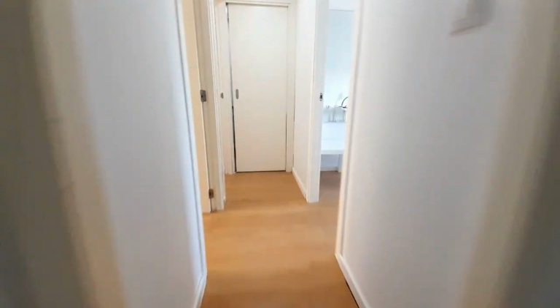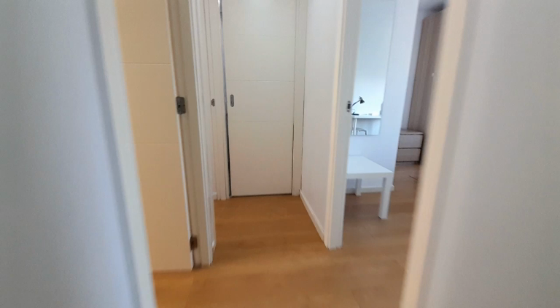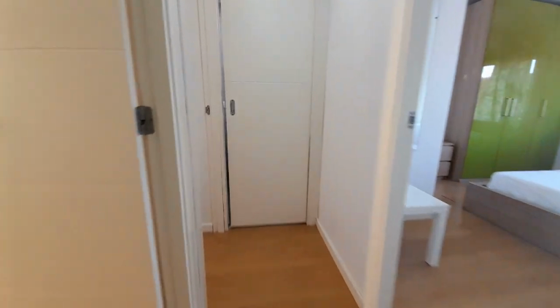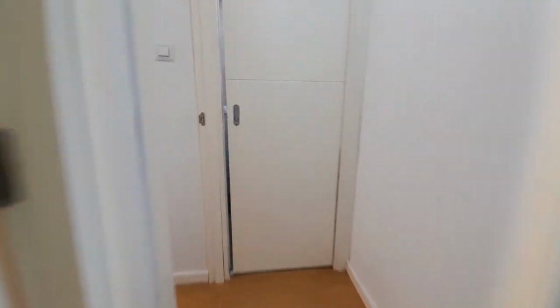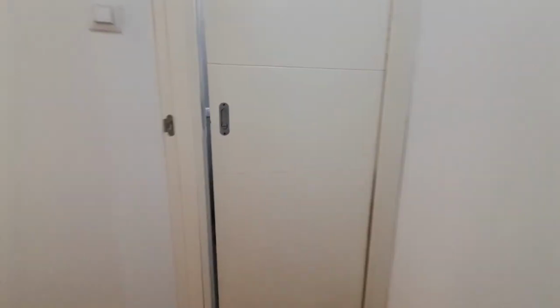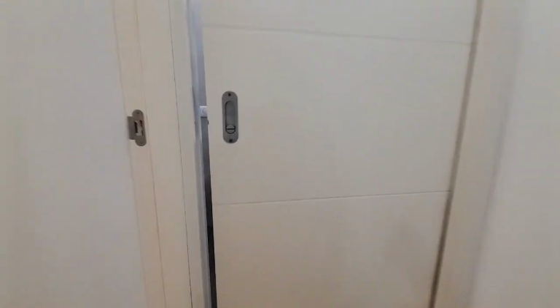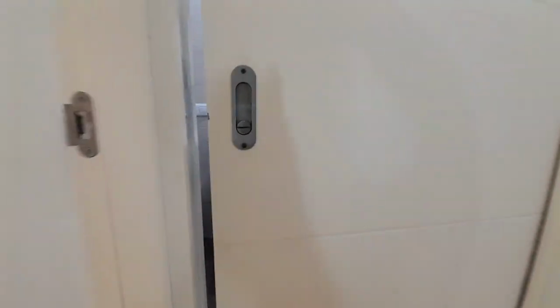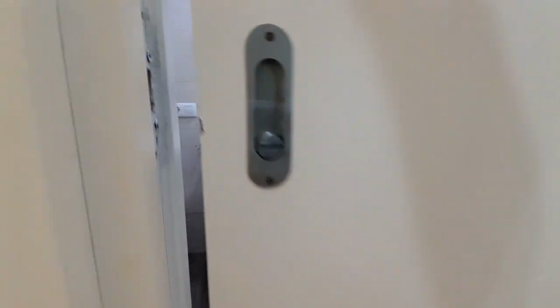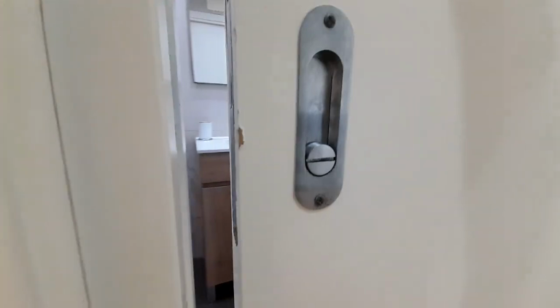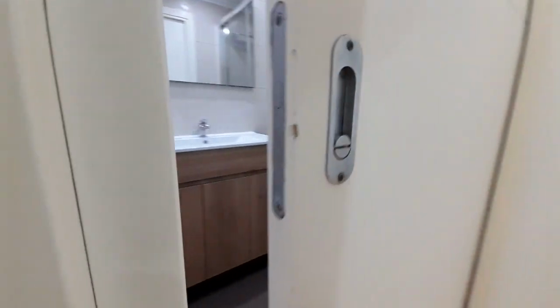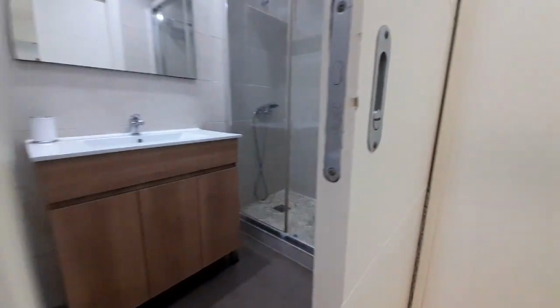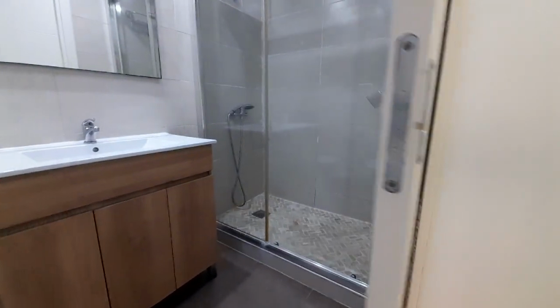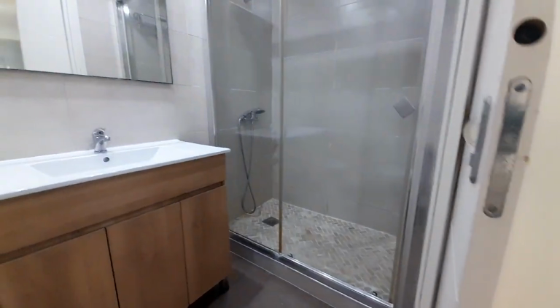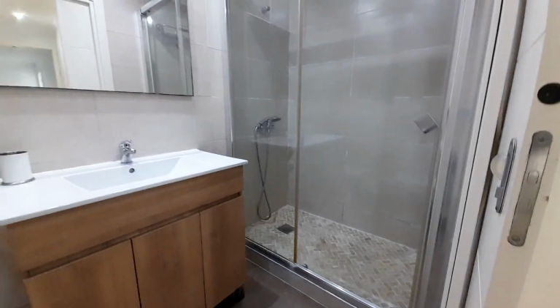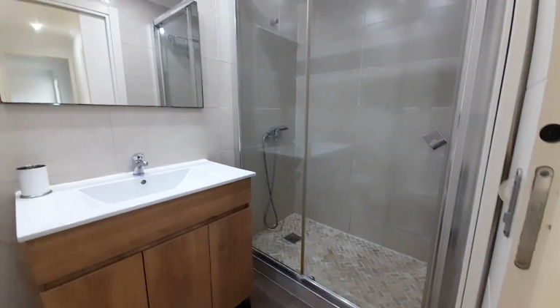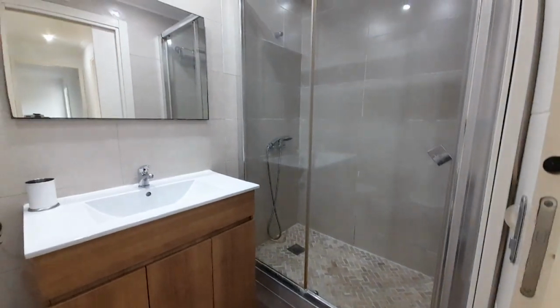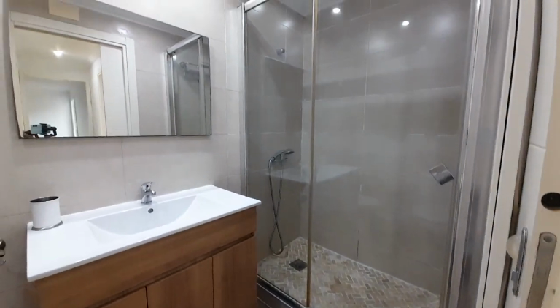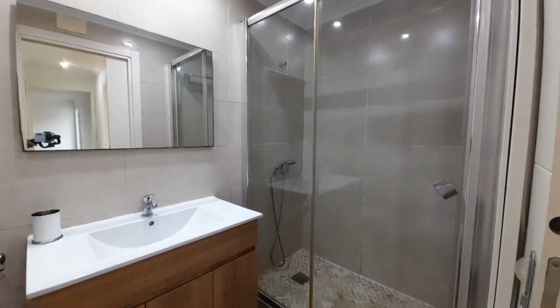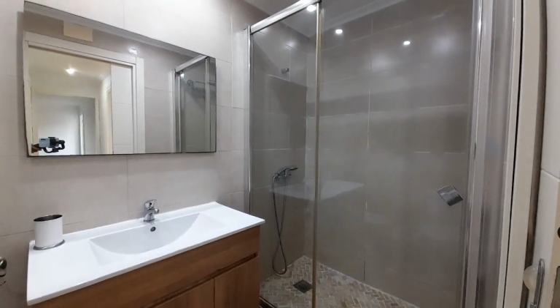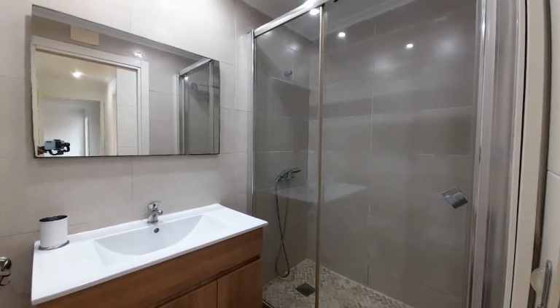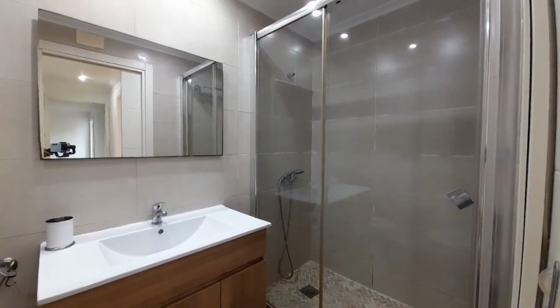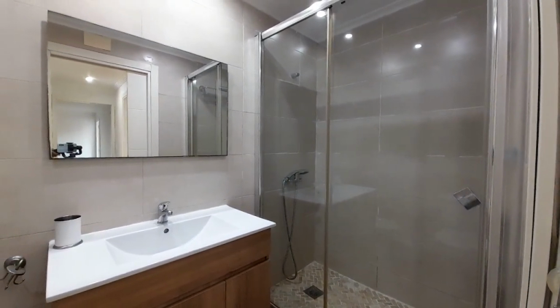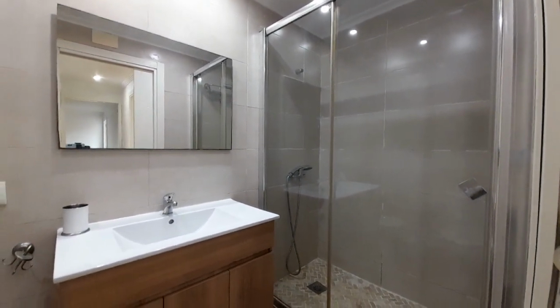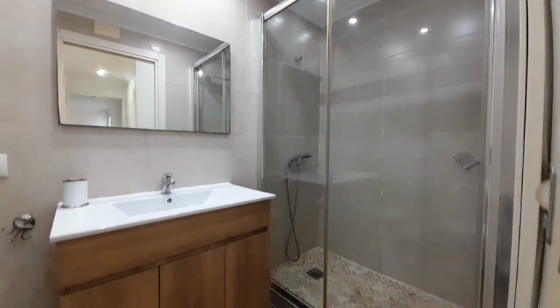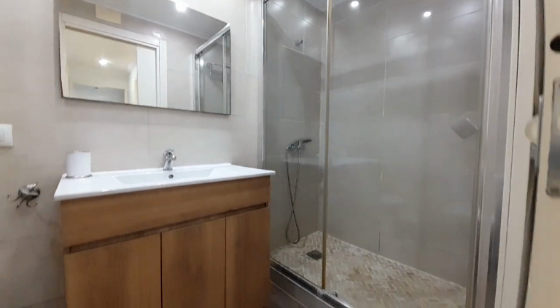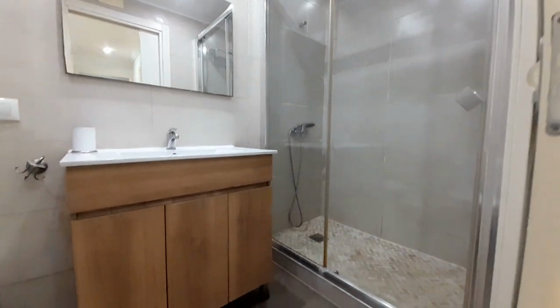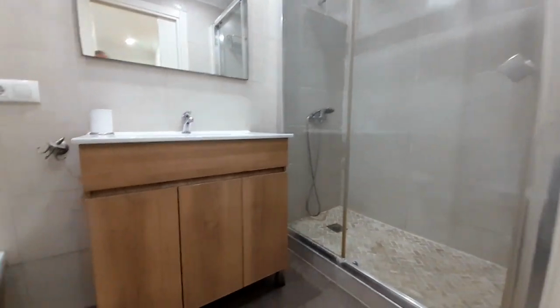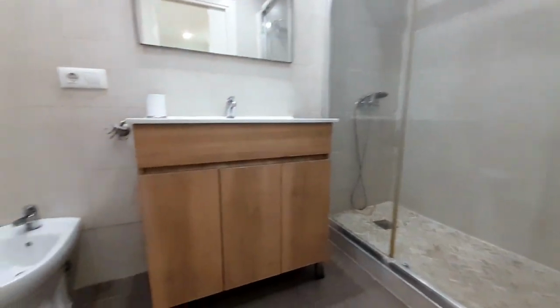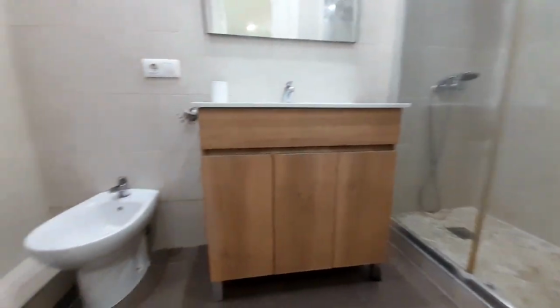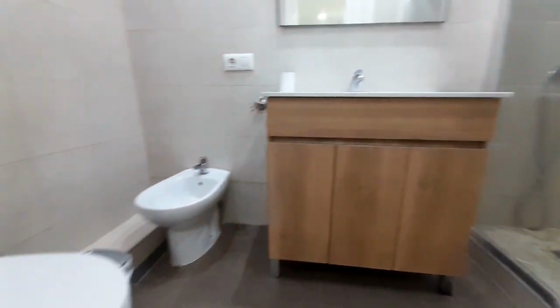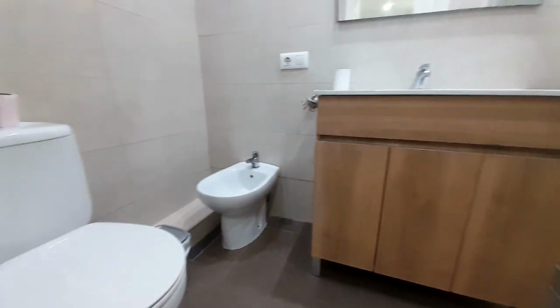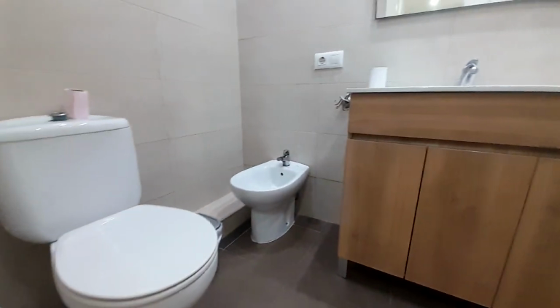And now the second bathroom. This is the shower, the seat, and the toilet.